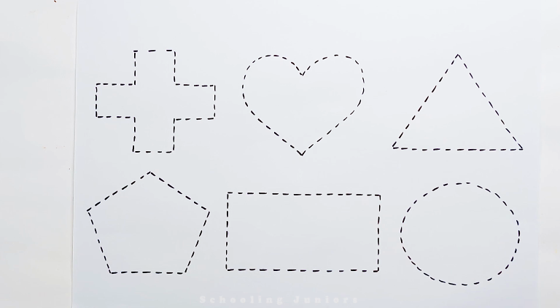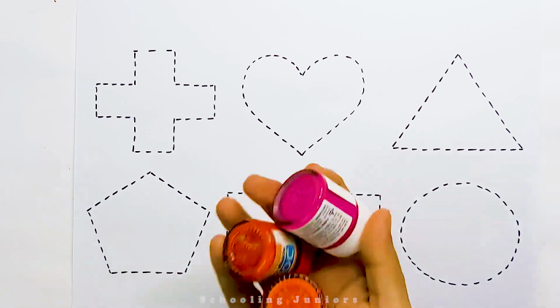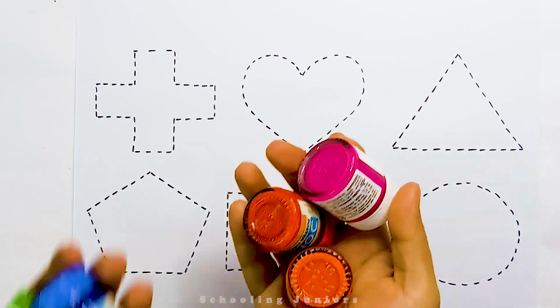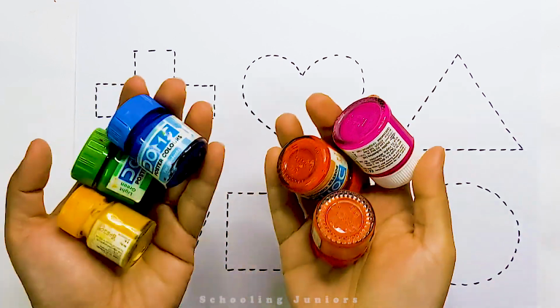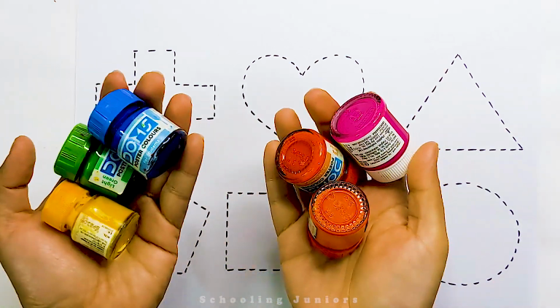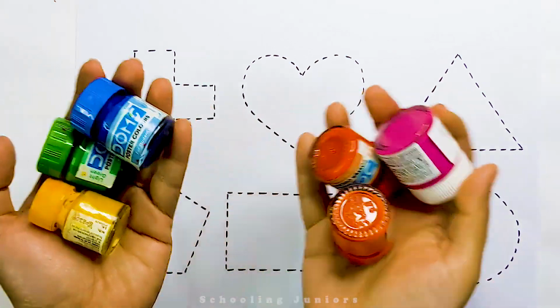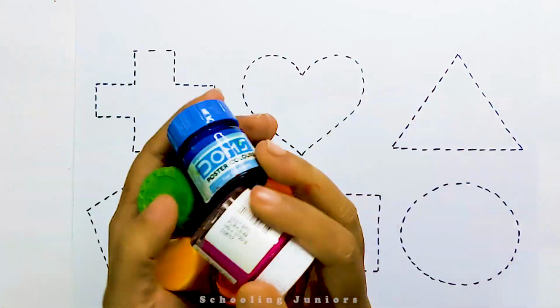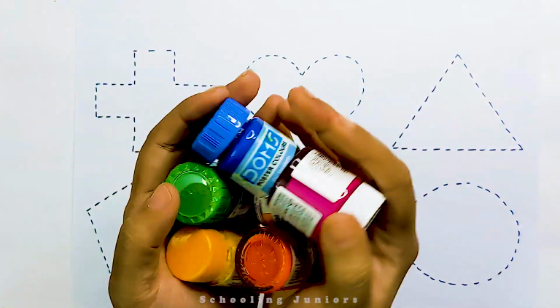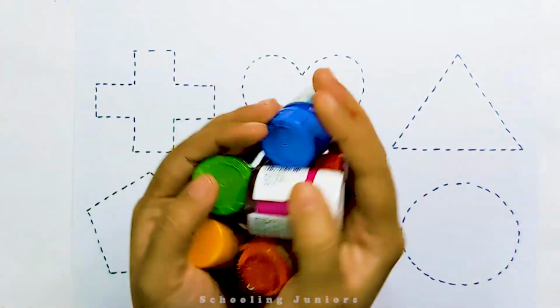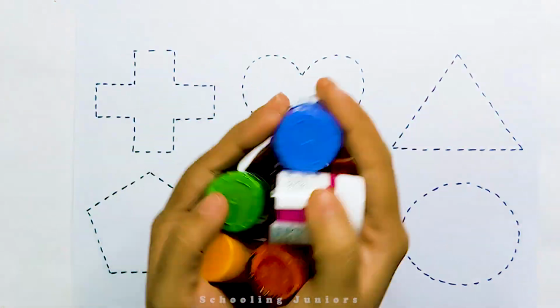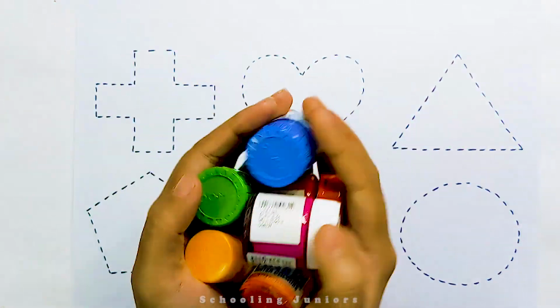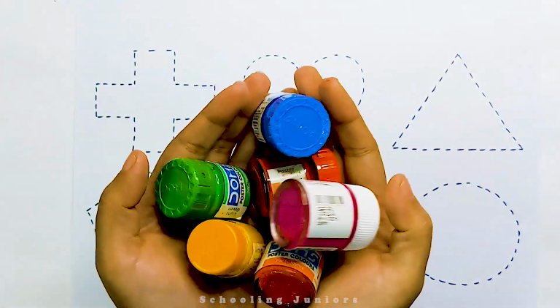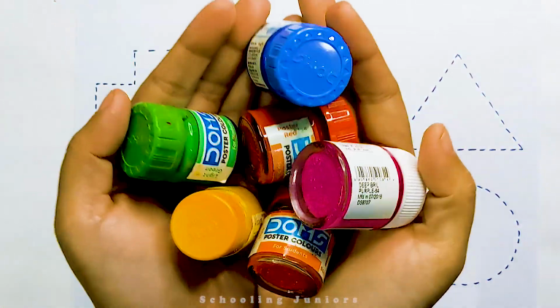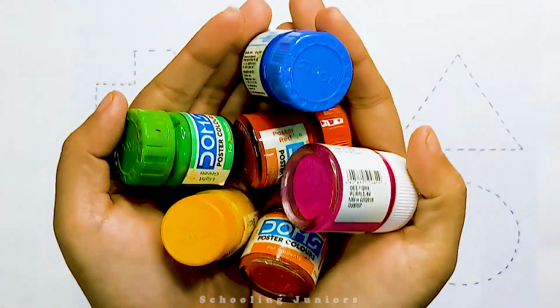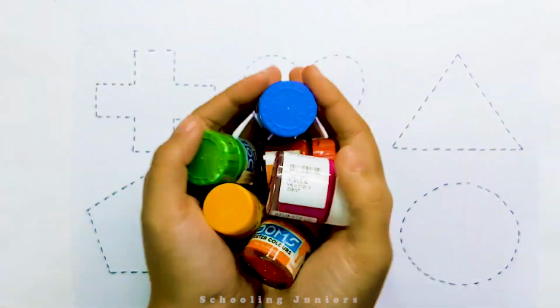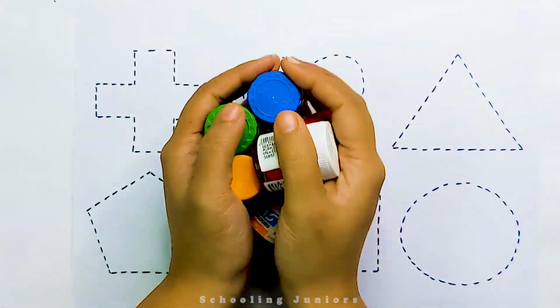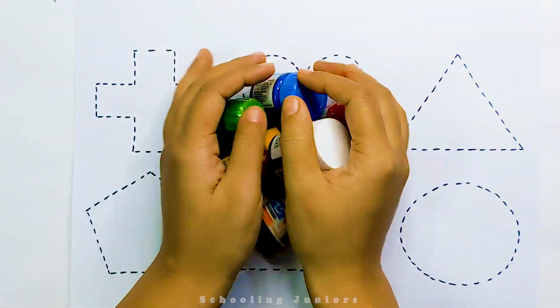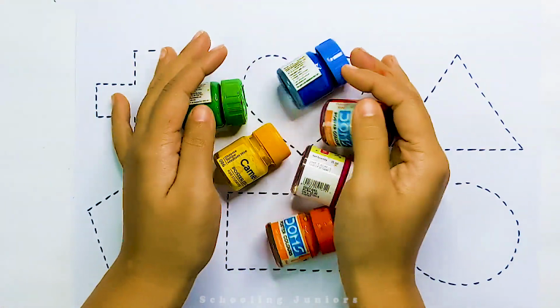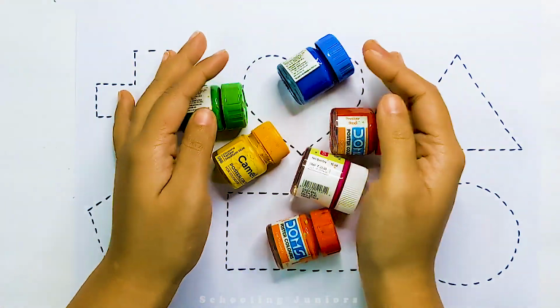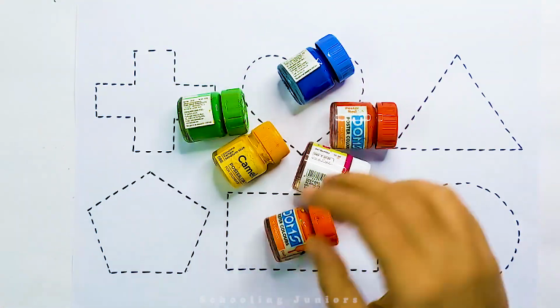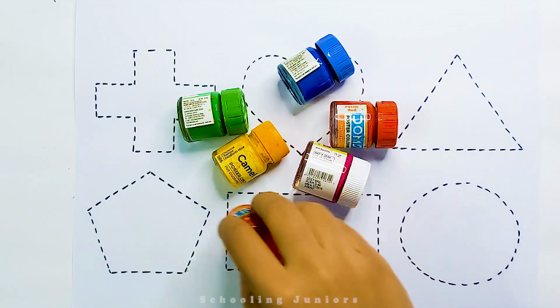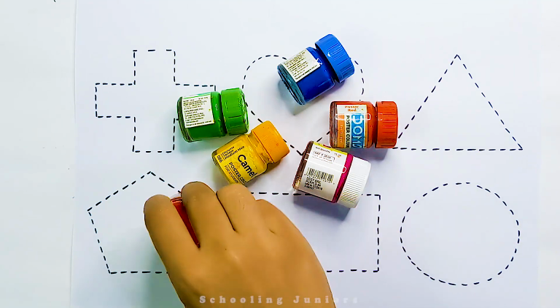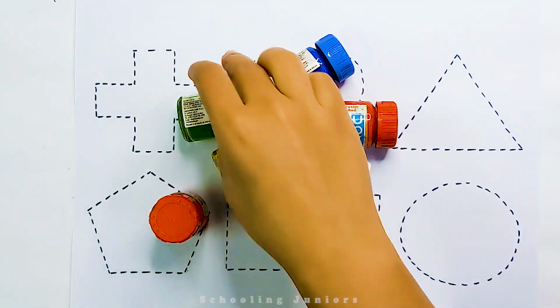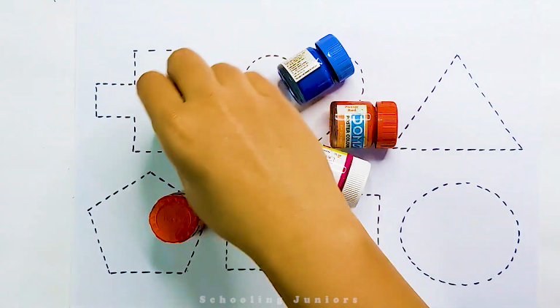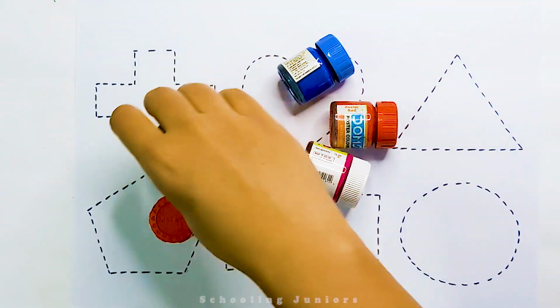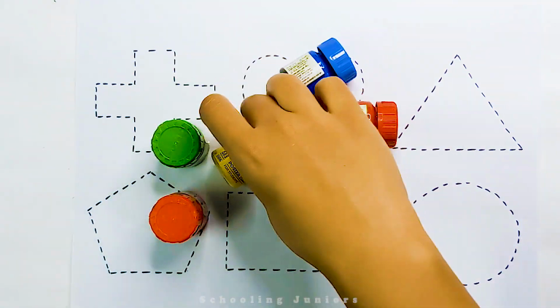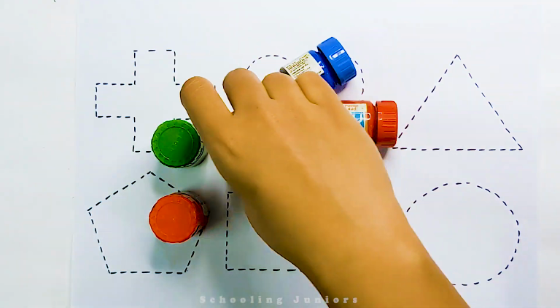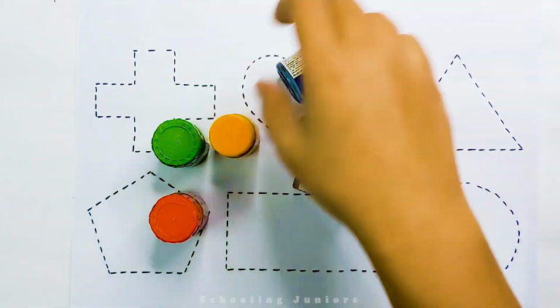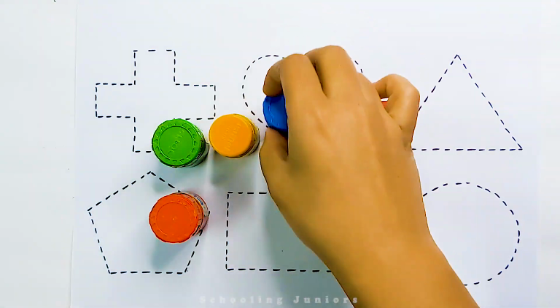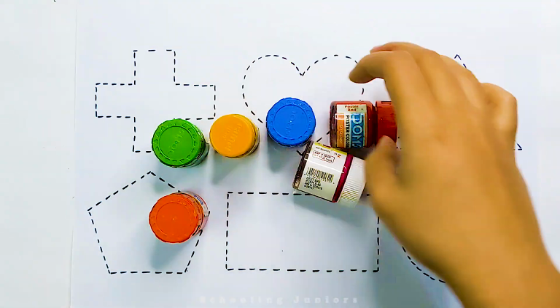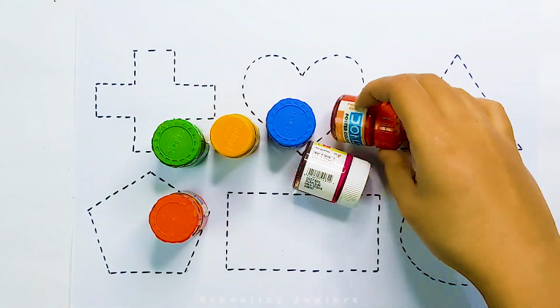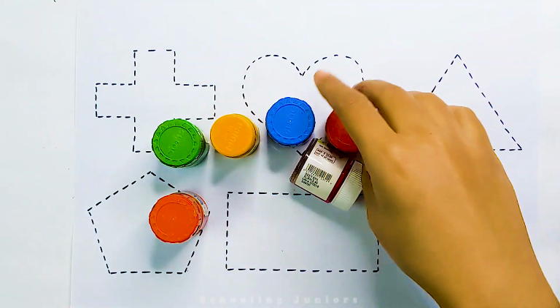Hello little kids, welcome to Schooling Juniors. Let's learn some color names.